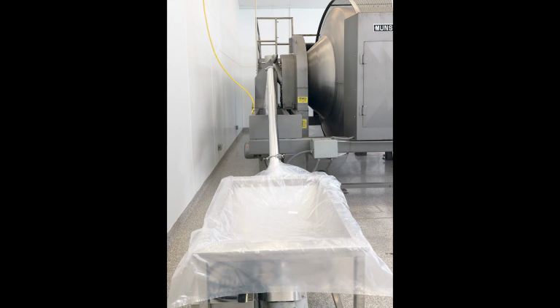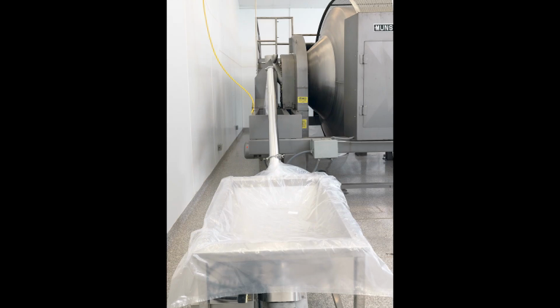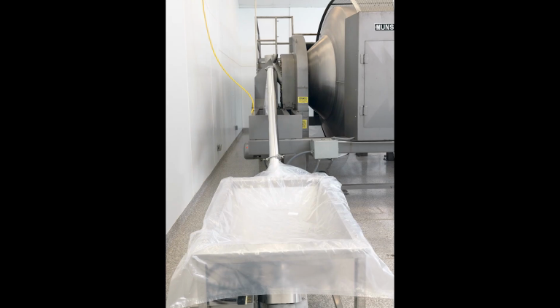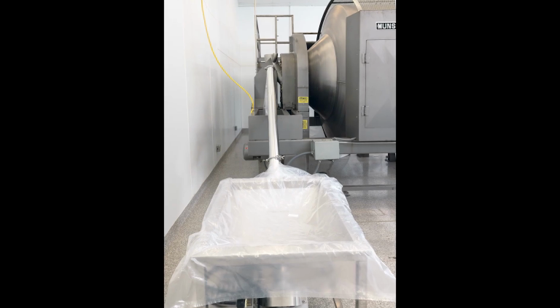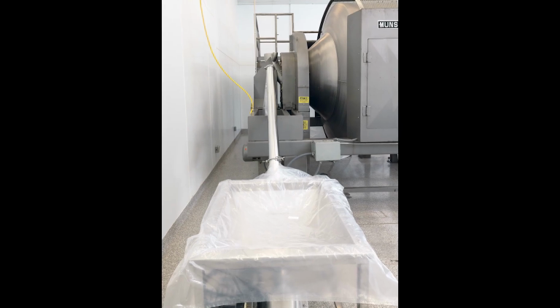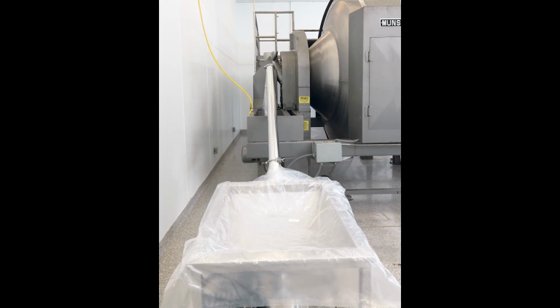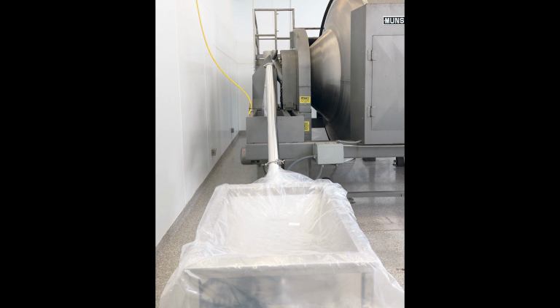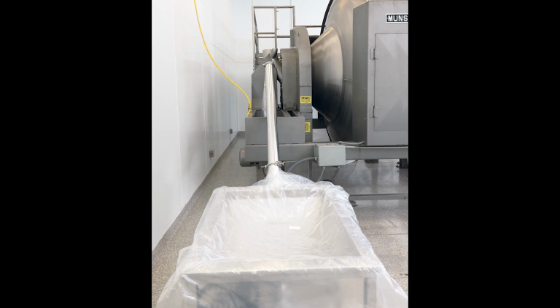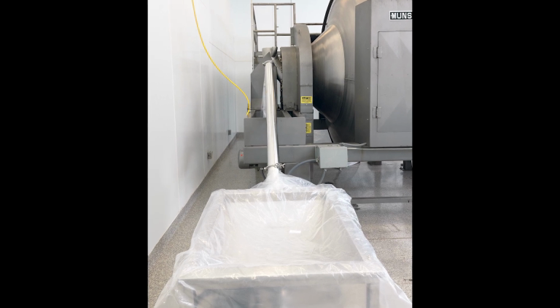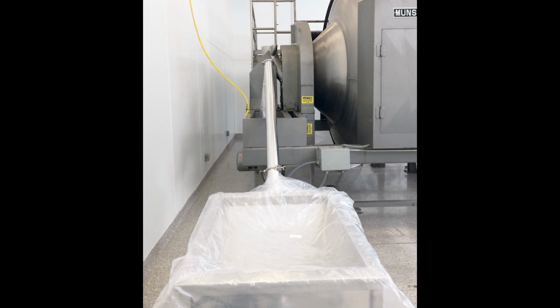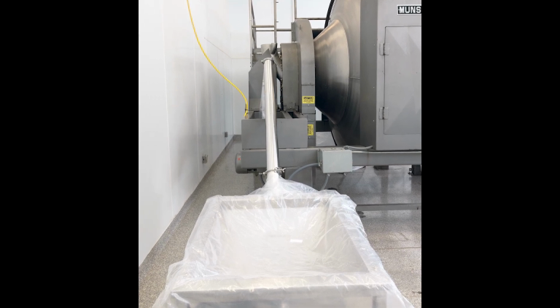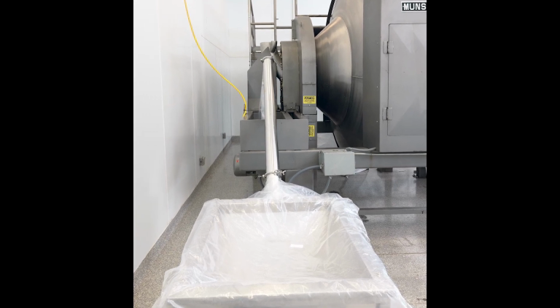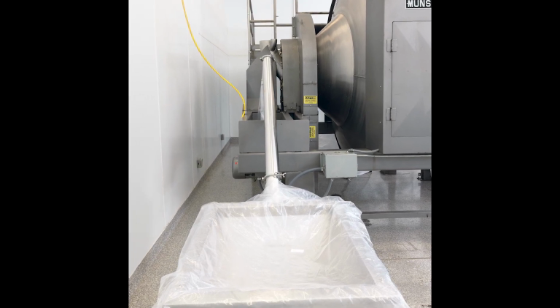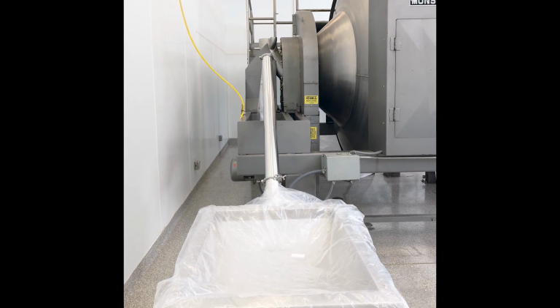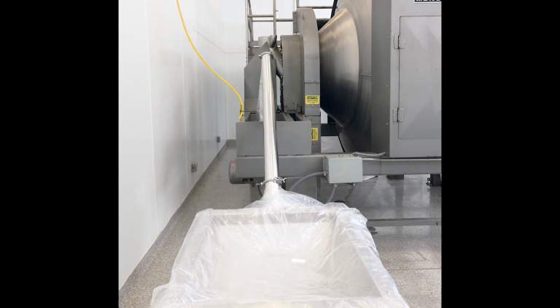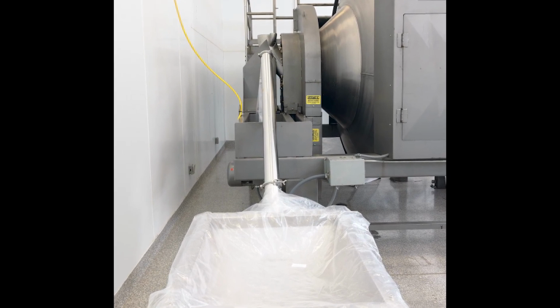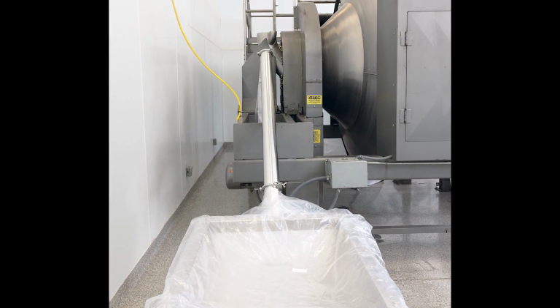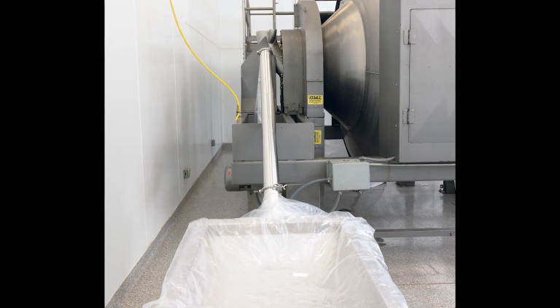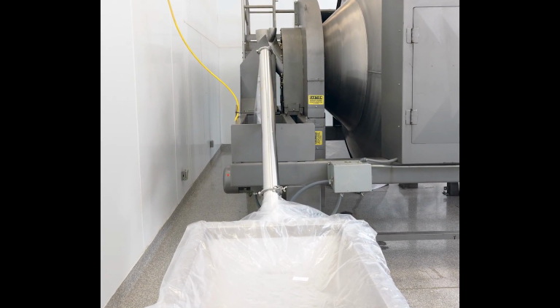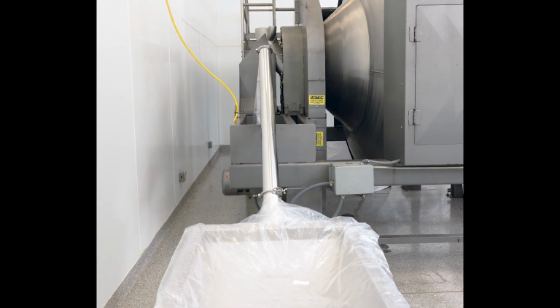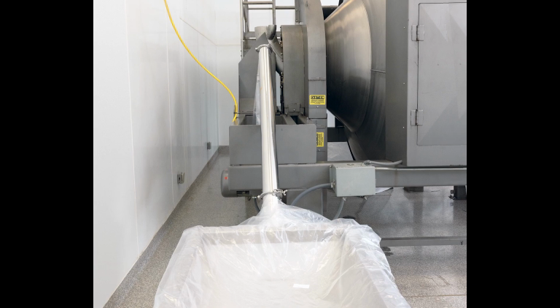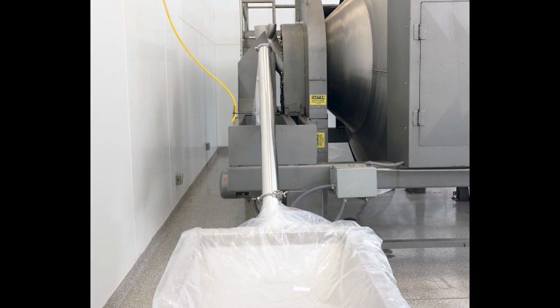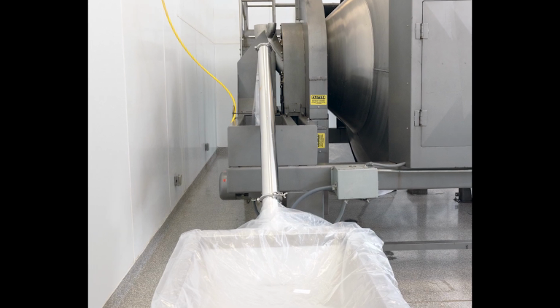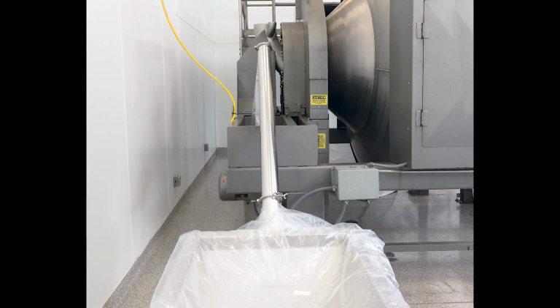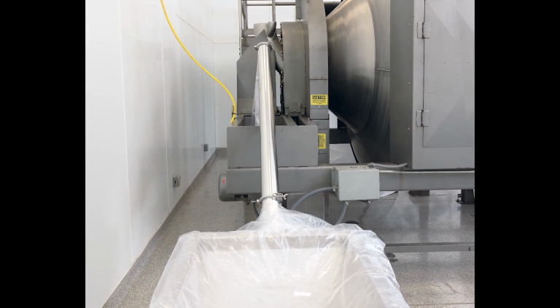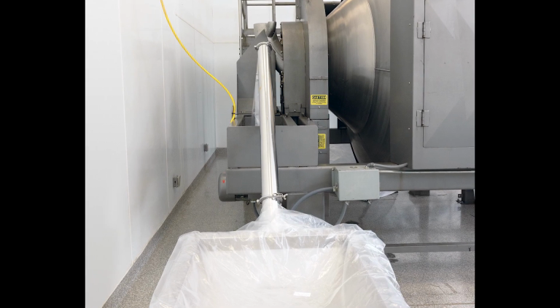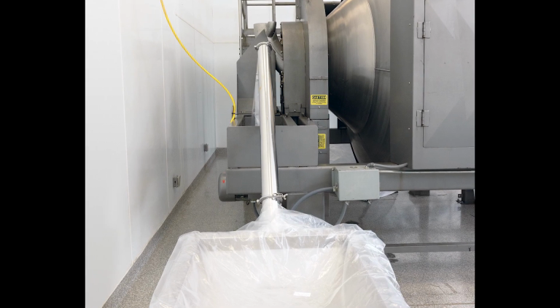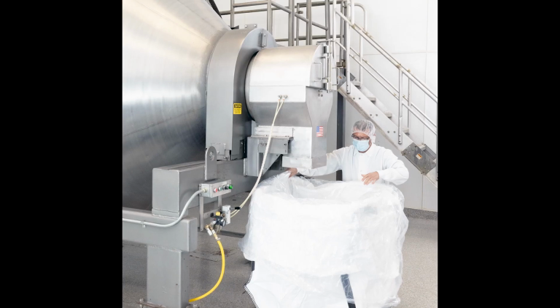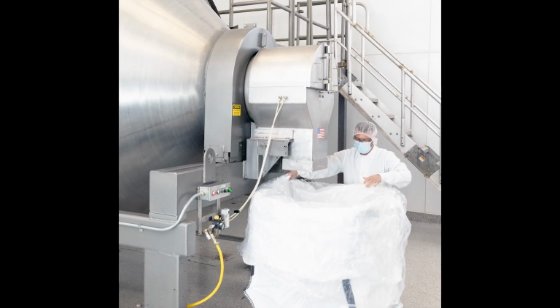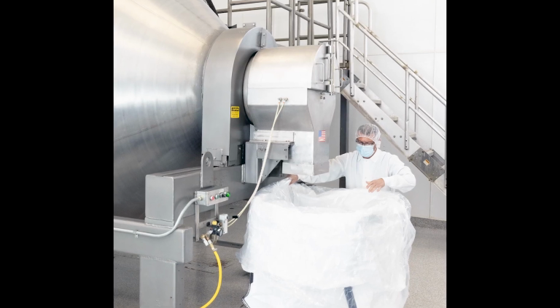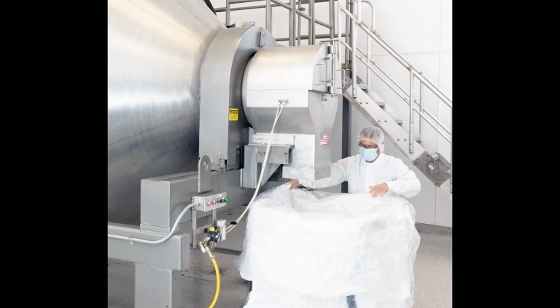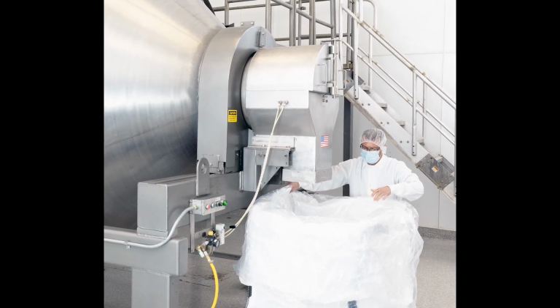He says it takes an hour on each end to load and unload the conical blender, versus 15 to 20 minutes to charge the rotary mixer with a batch that's two and a half times heavier, and only 10 minutes to discharge it.